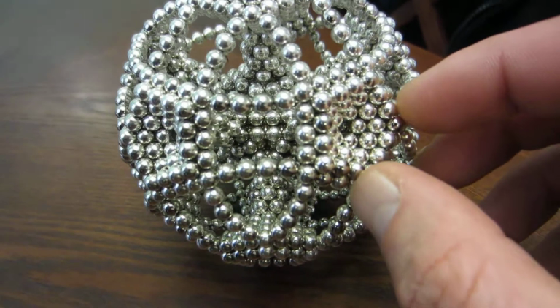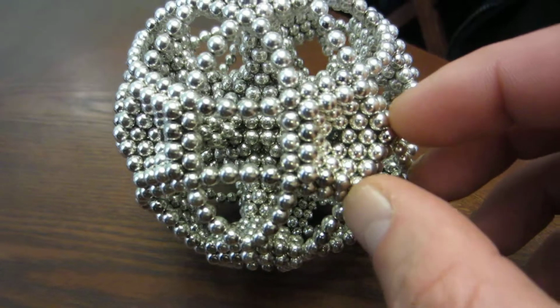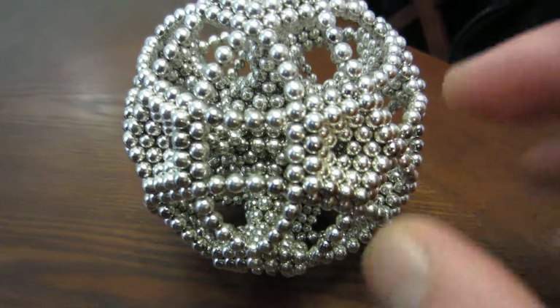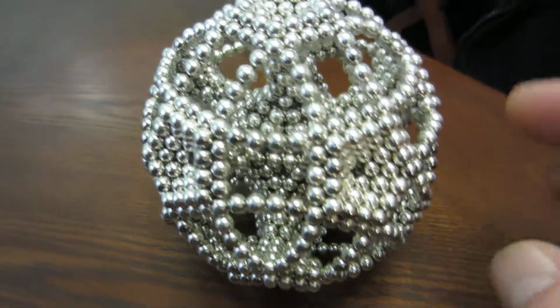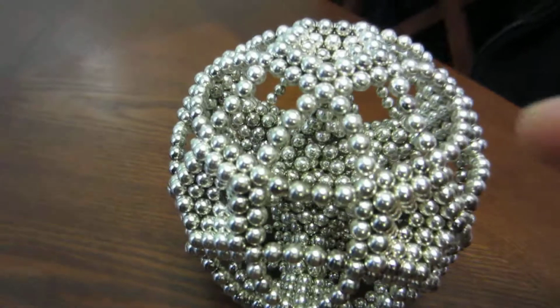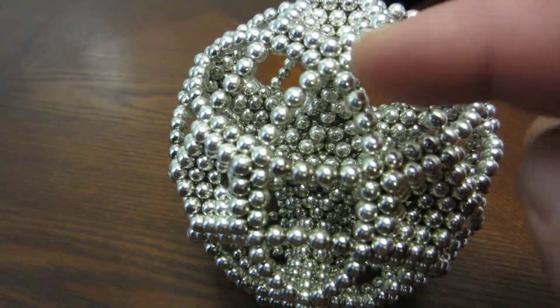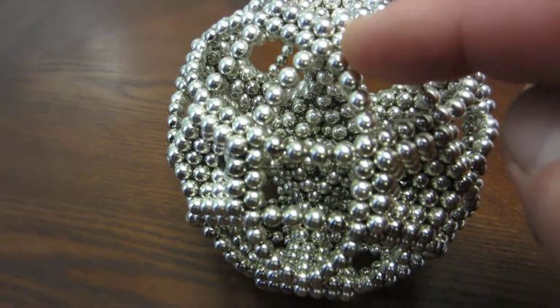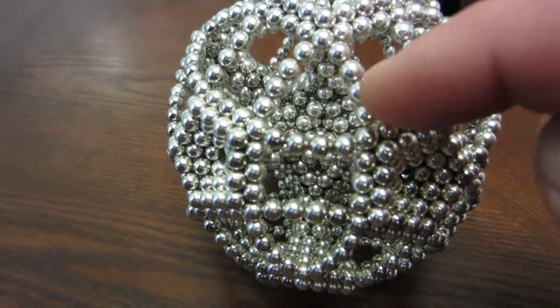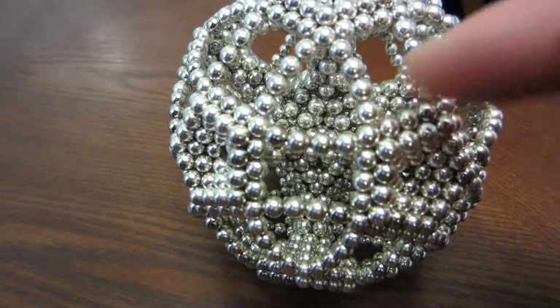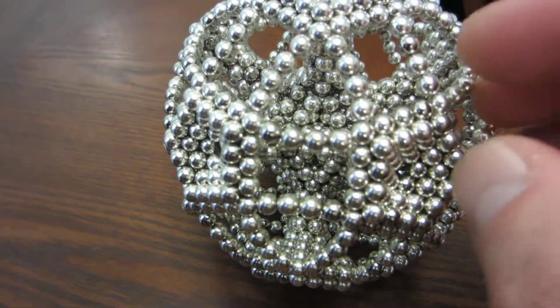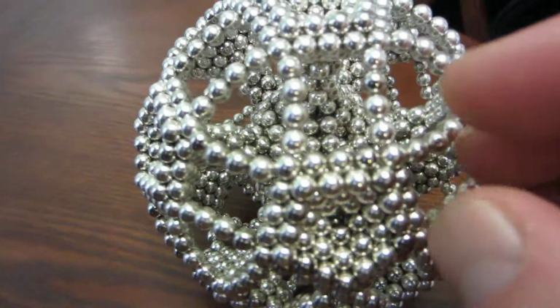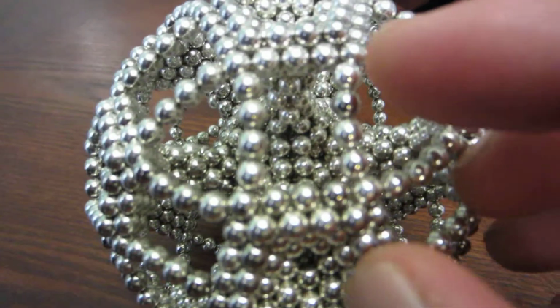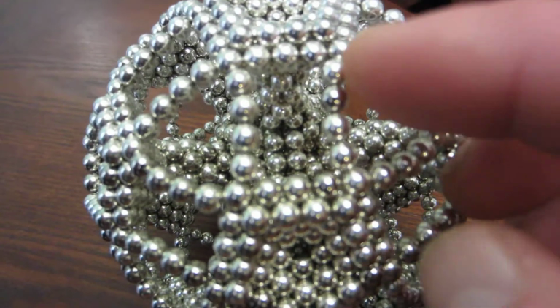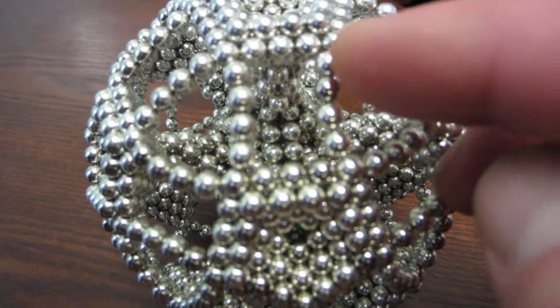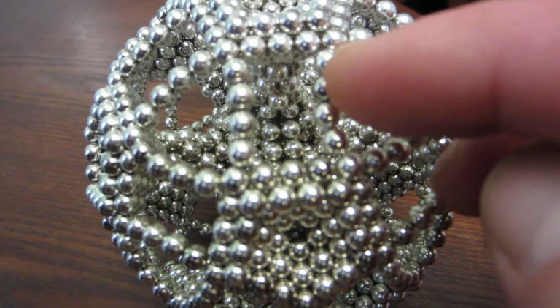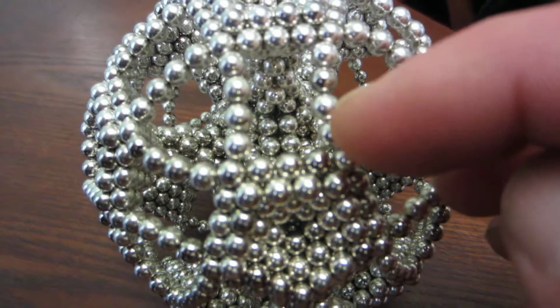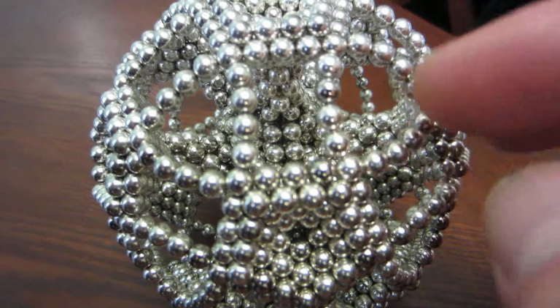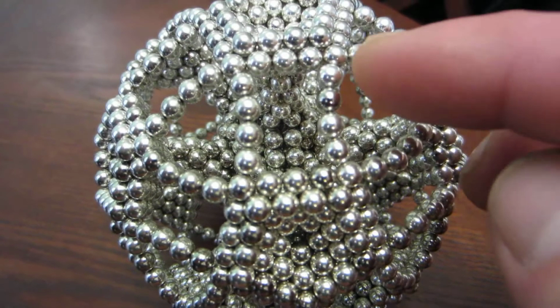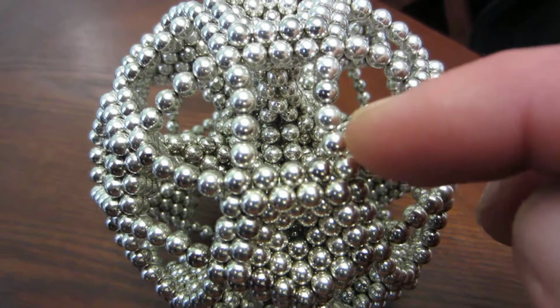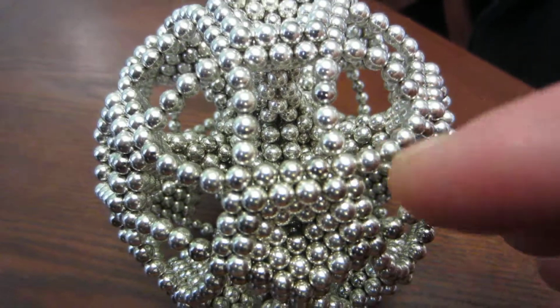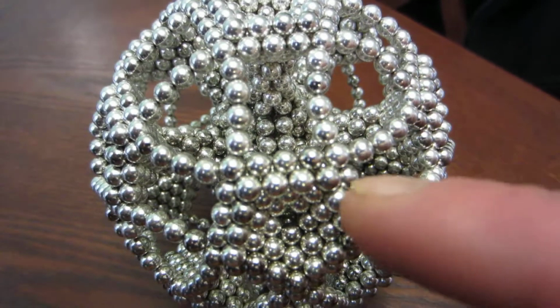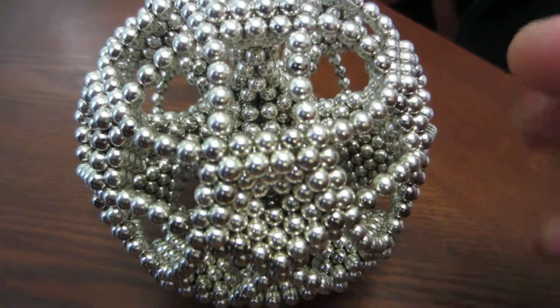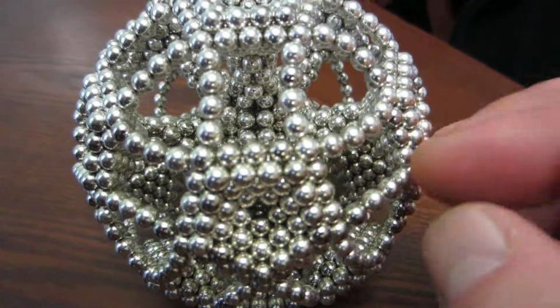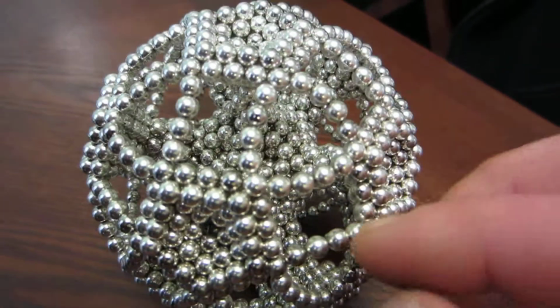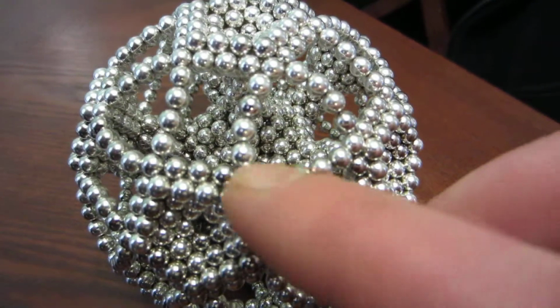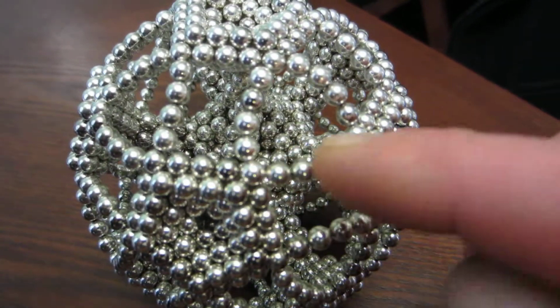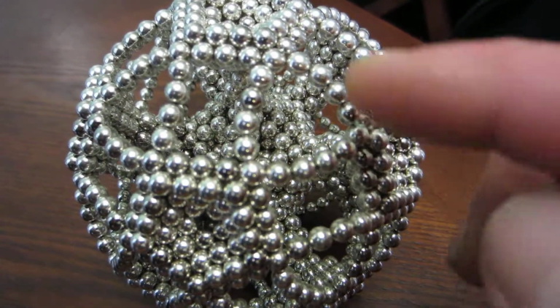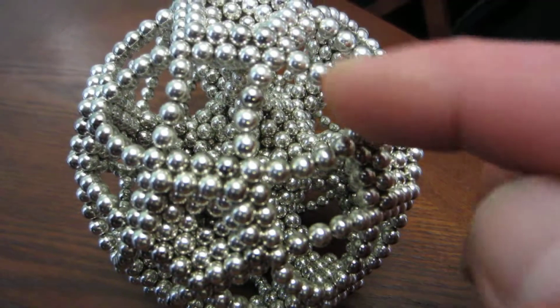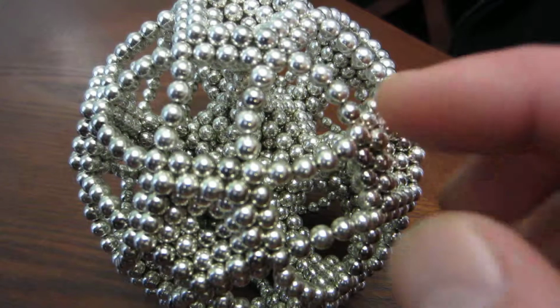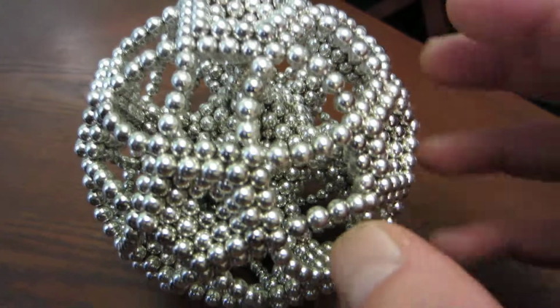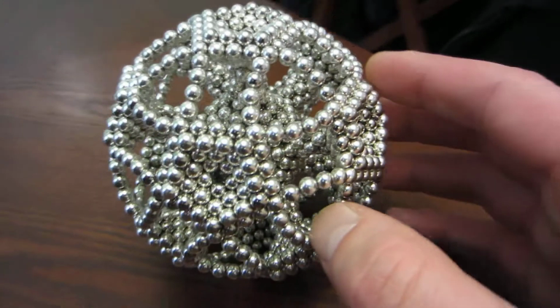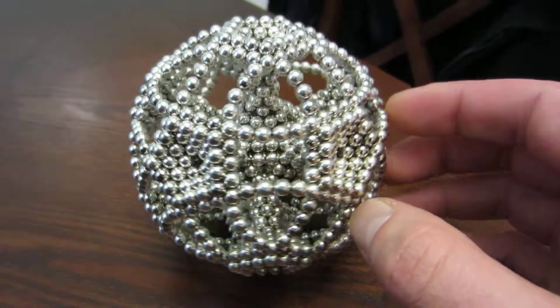And so once all those are attached, you just simply string it up. These are four magnets each, going to each corner of the pentagons. So it makes a repeating pattern.